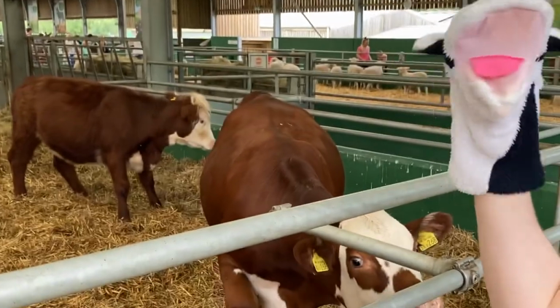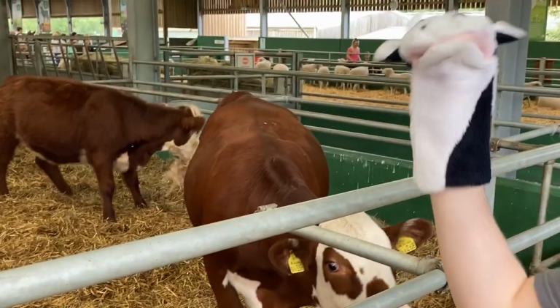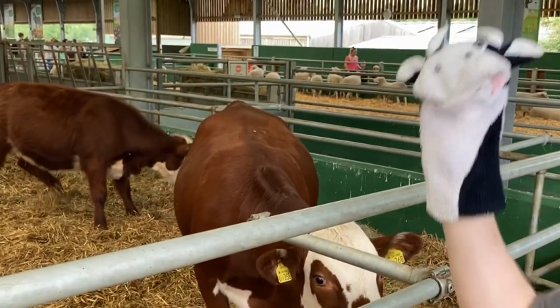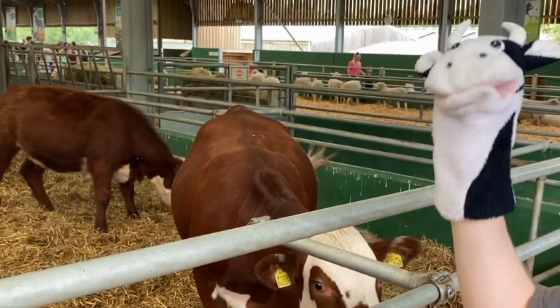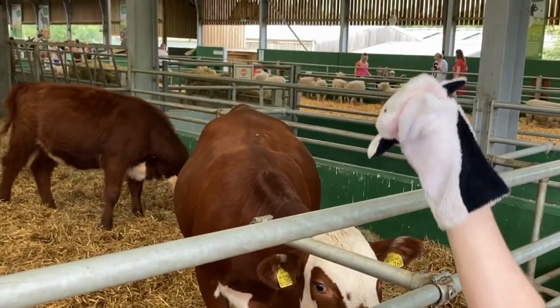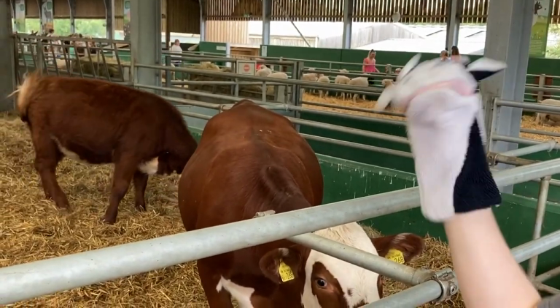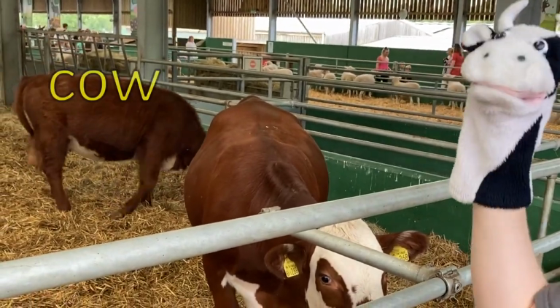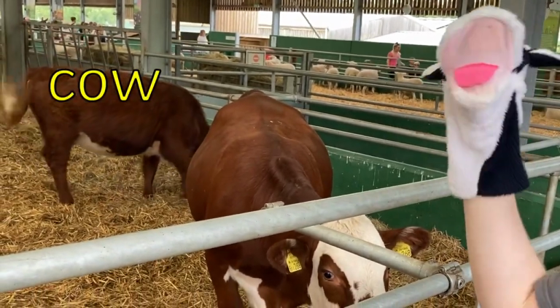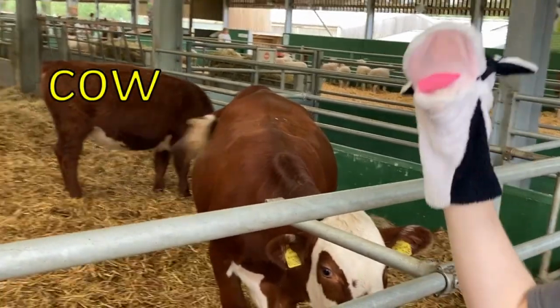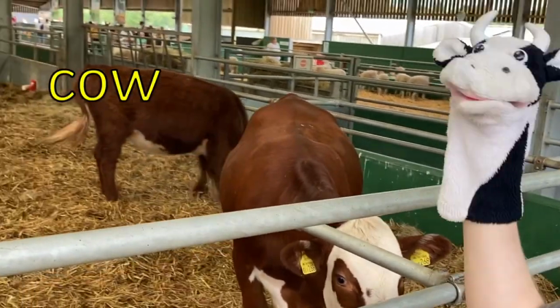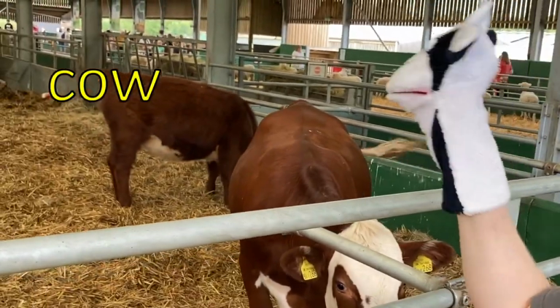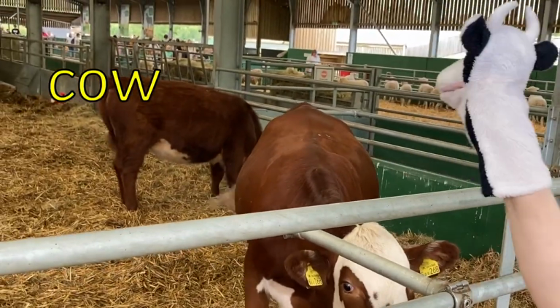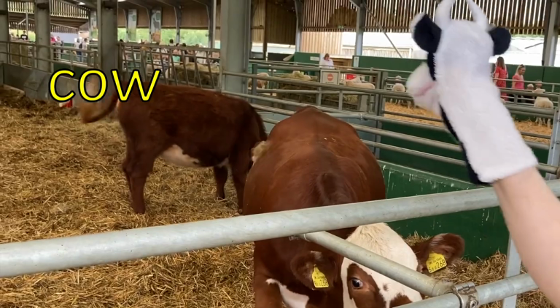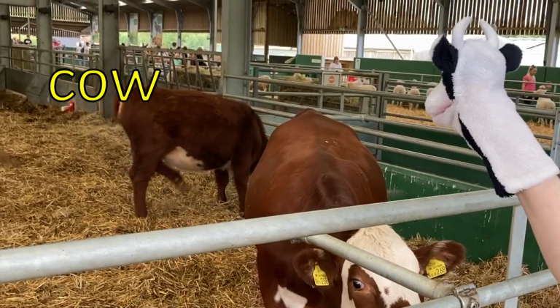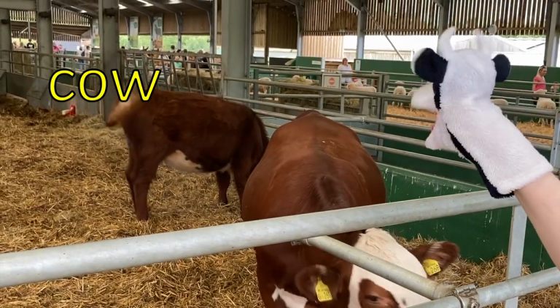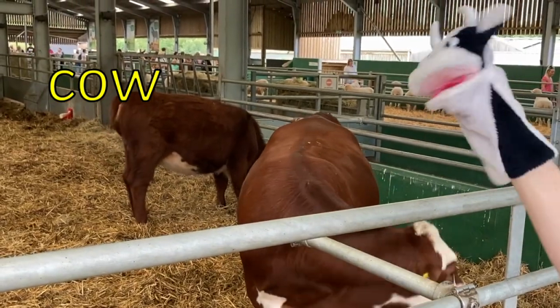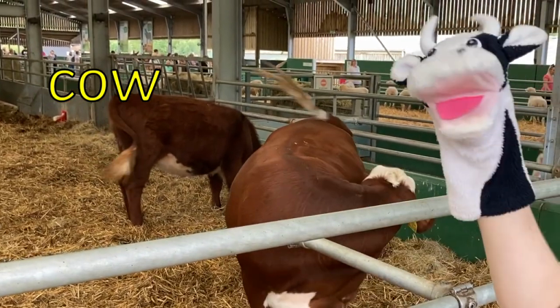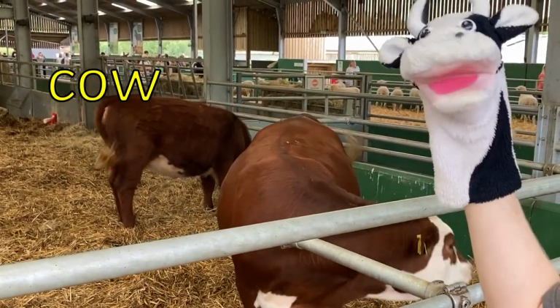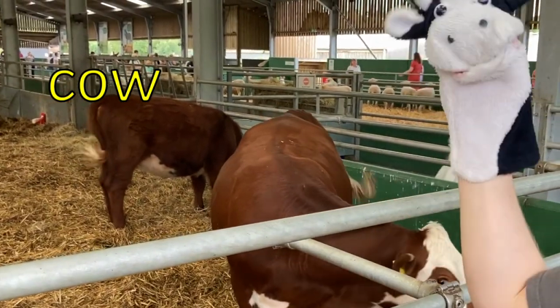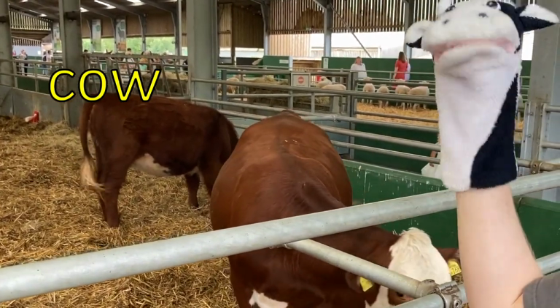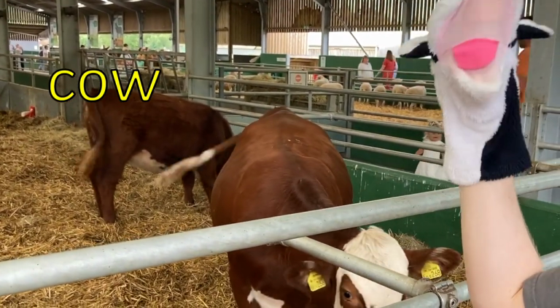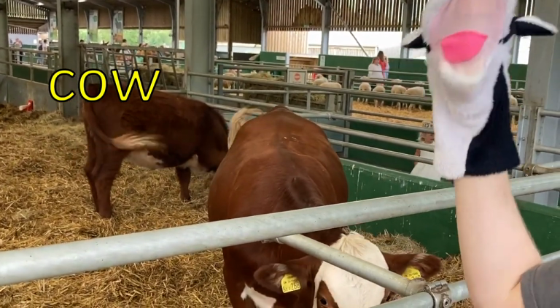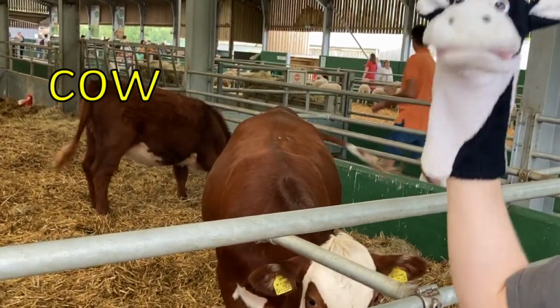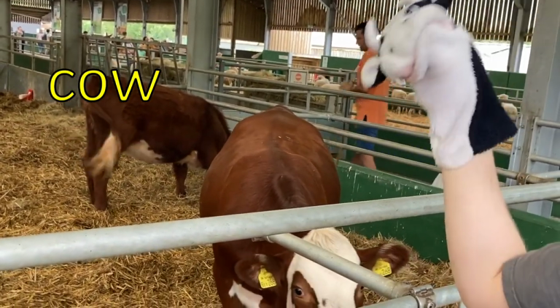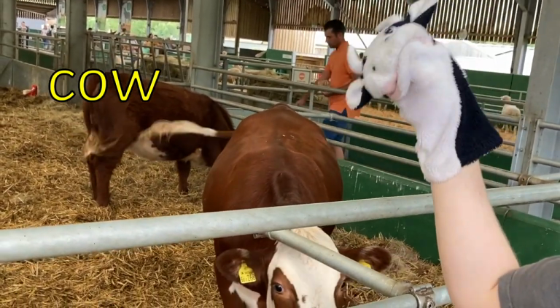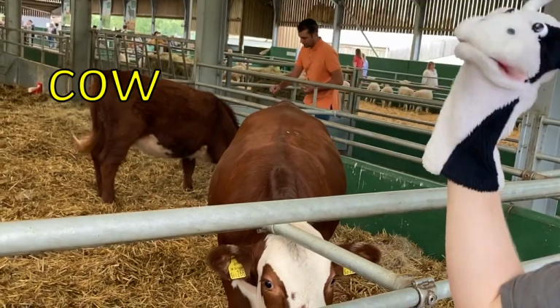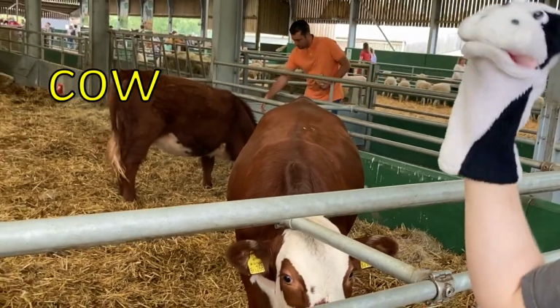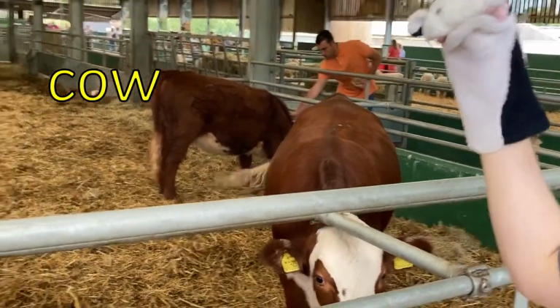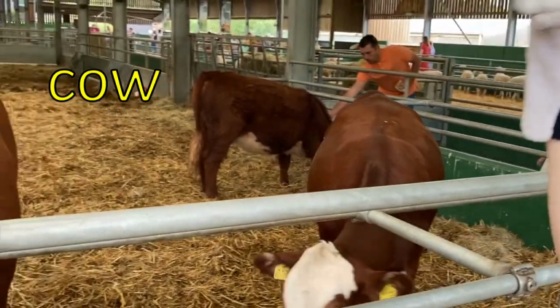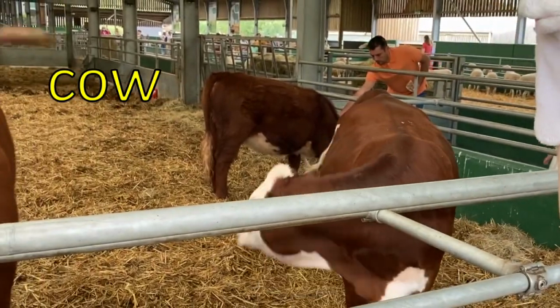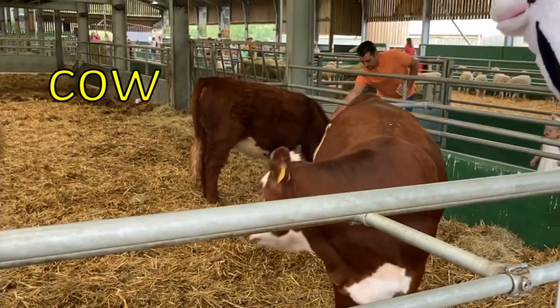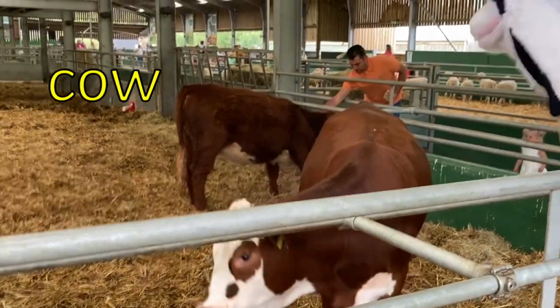Moo Cow has found his friends, the other cows. Moo Cow looks very happy to see them. Cow has two sounds with the ow digraph at the end. K, ow — cow.